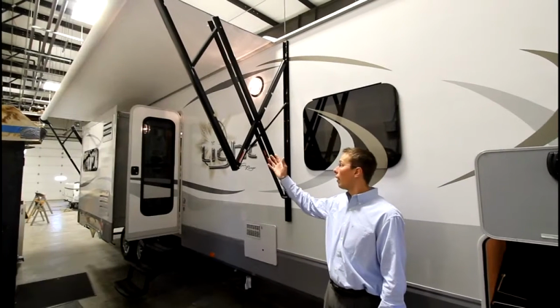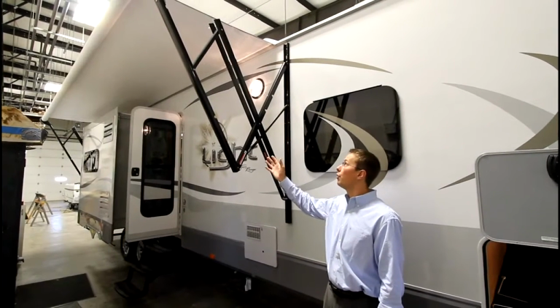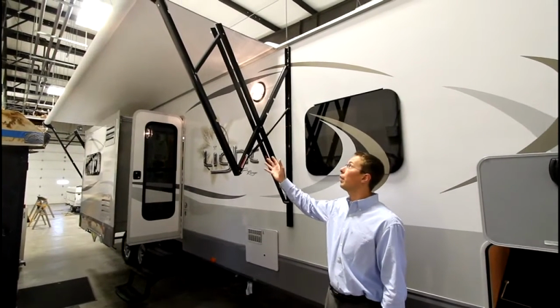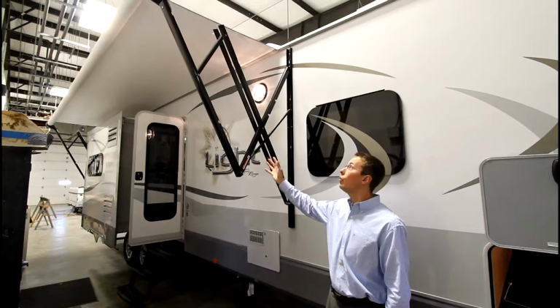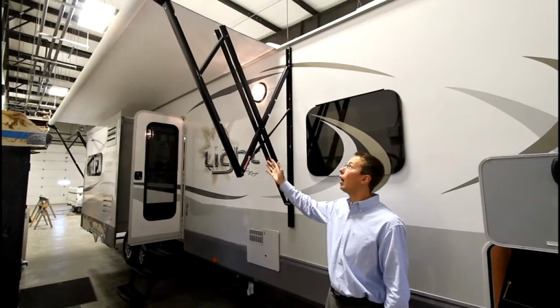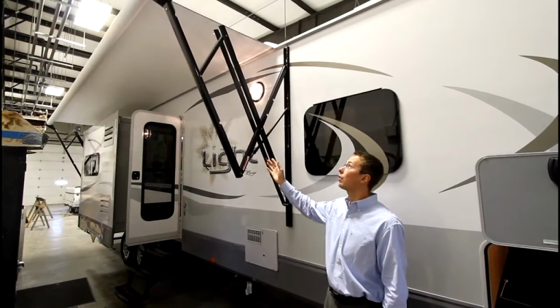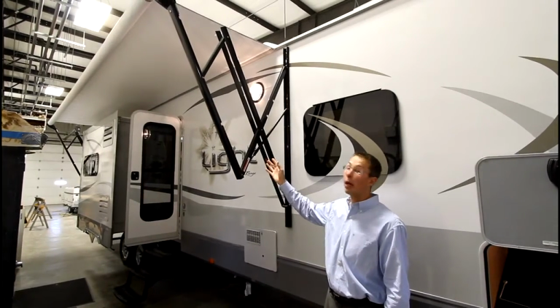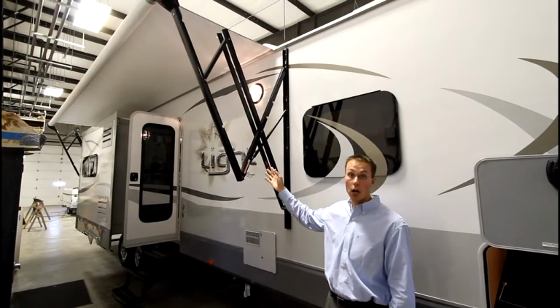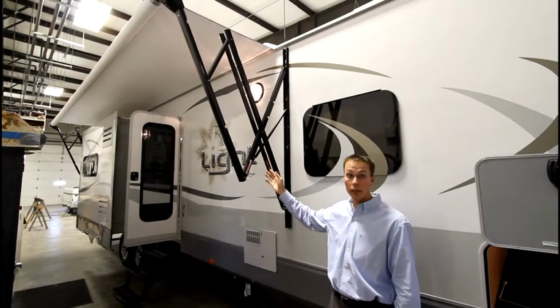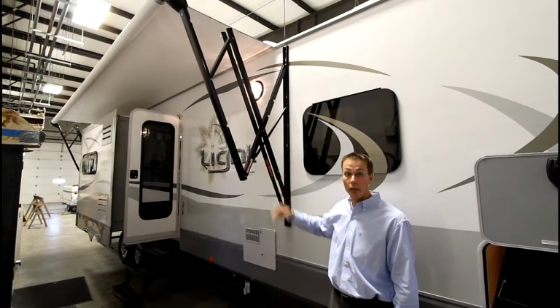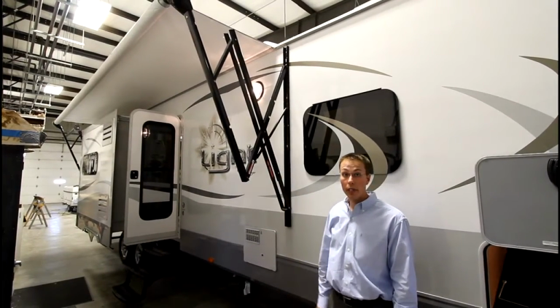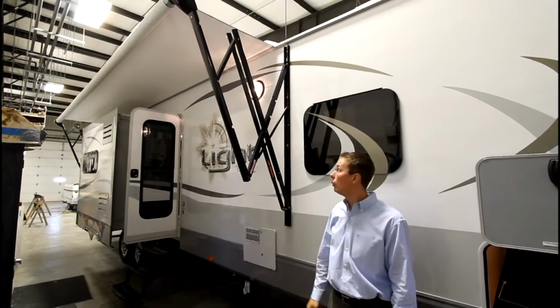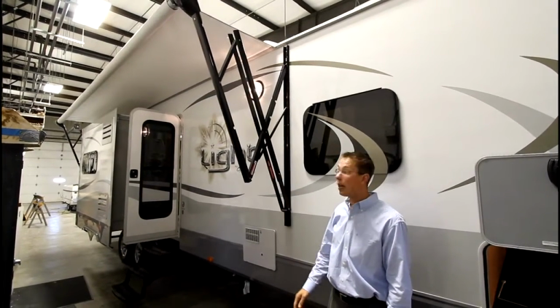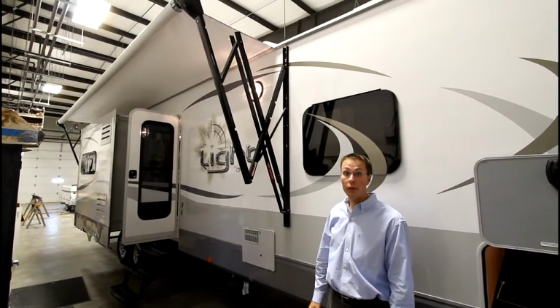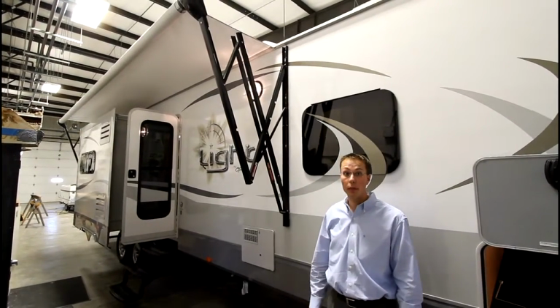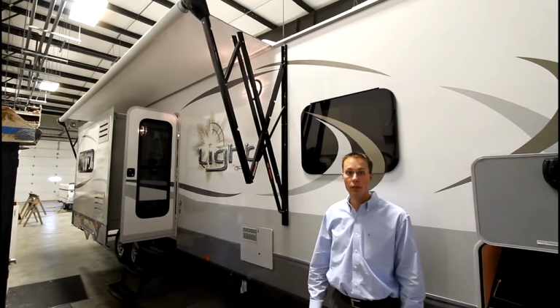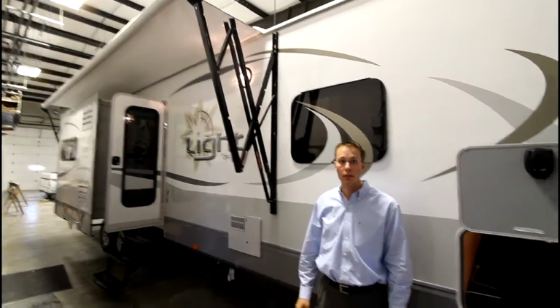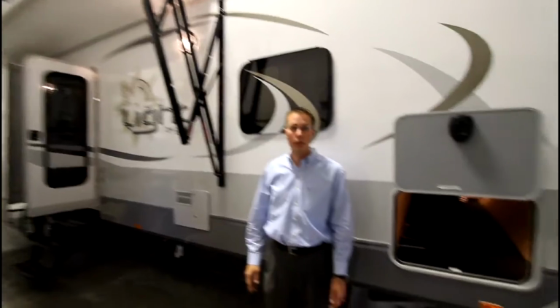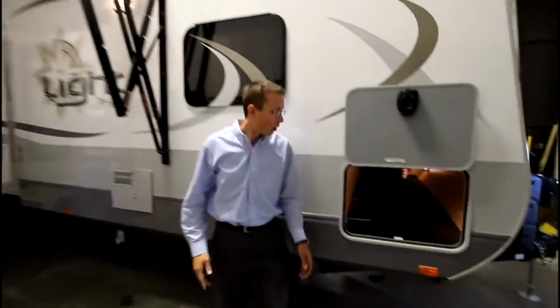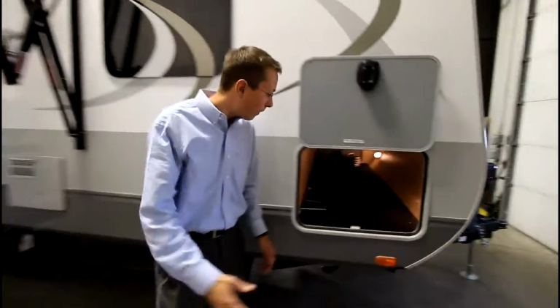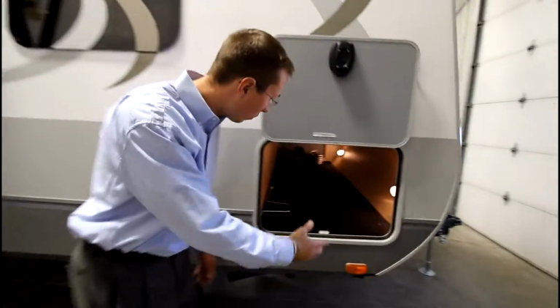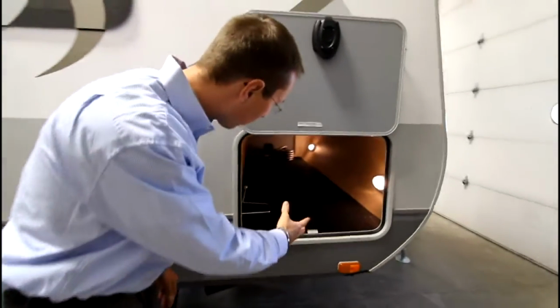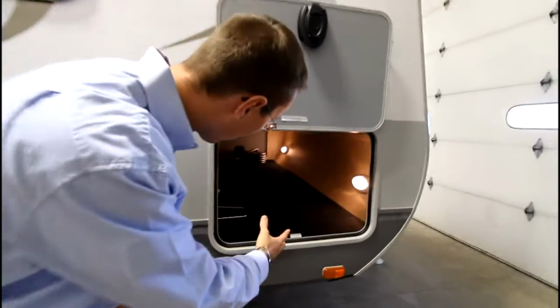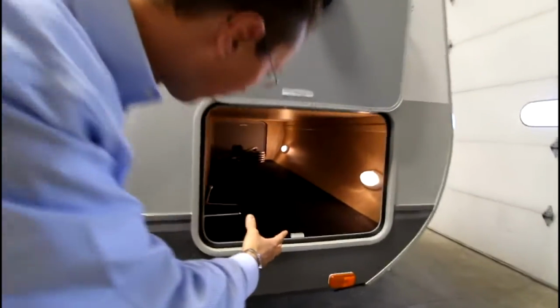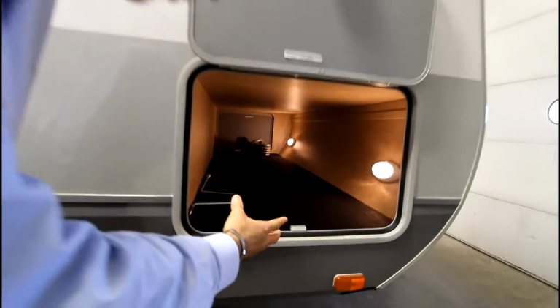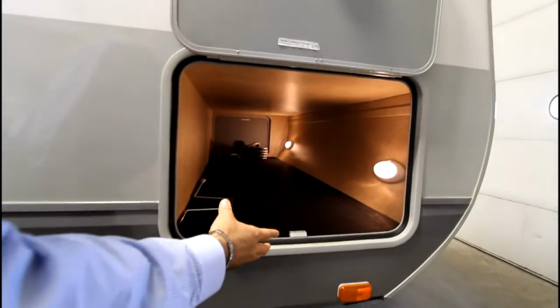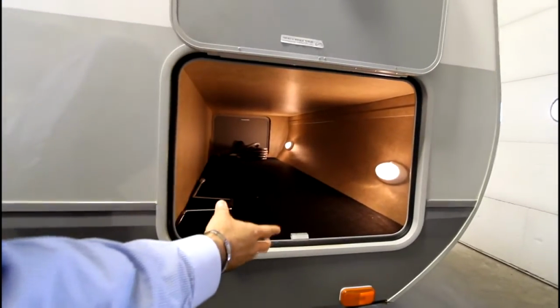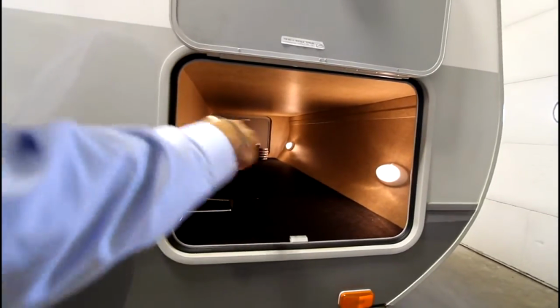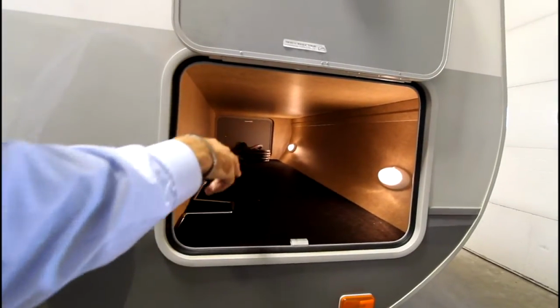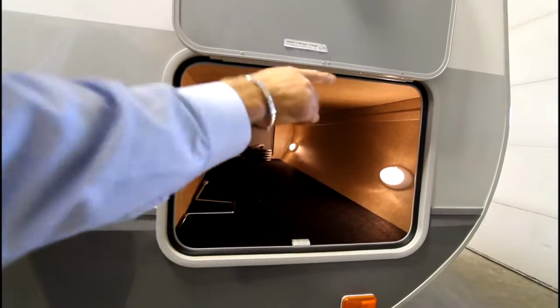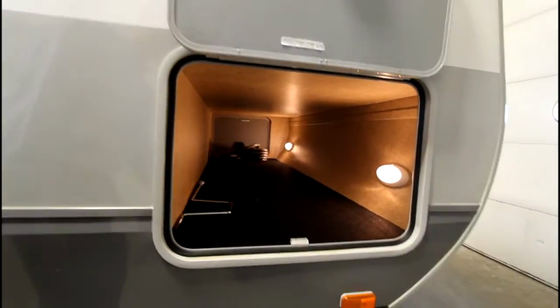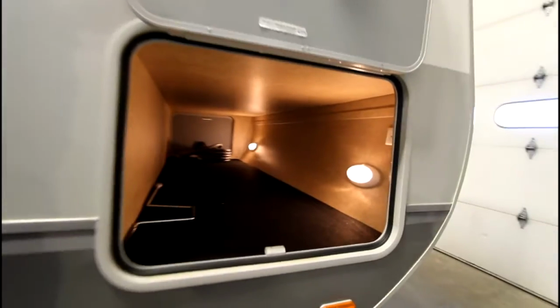As you notice, we have a huge outside power awning, very easy to move in and out with the elements. With that, we also have a large pass-through storage with two lights and an actual outlet.